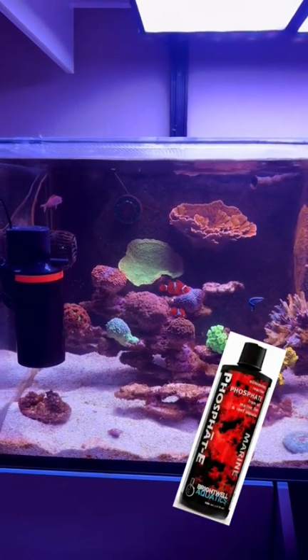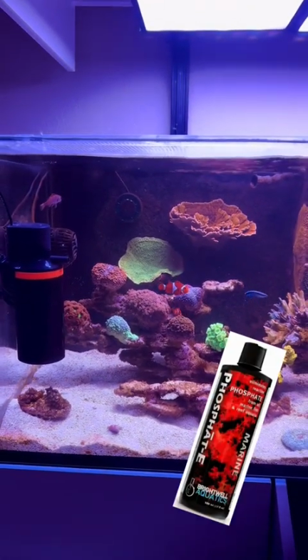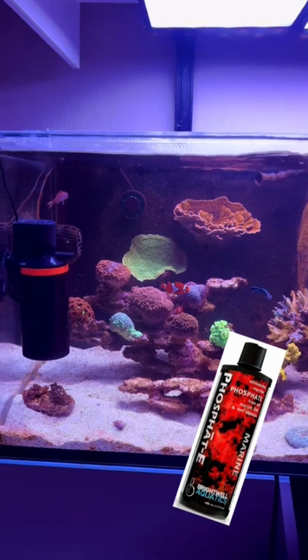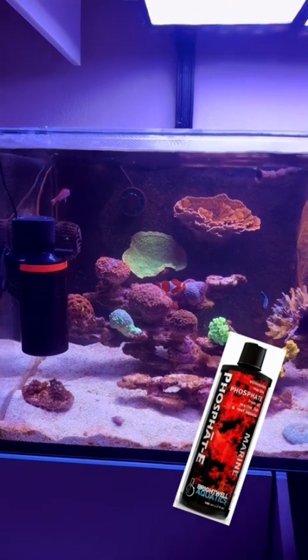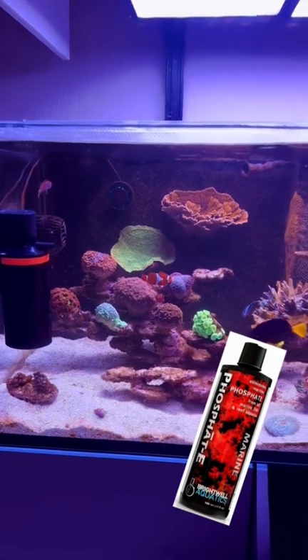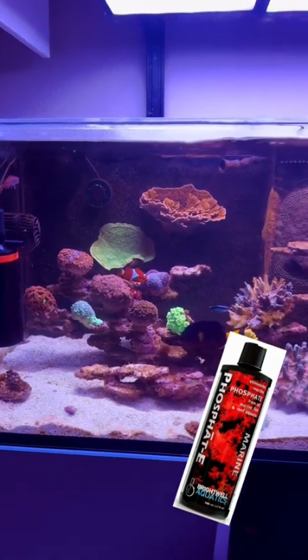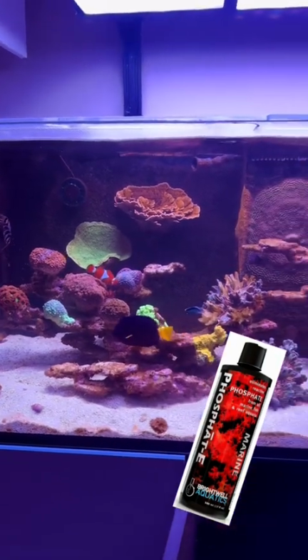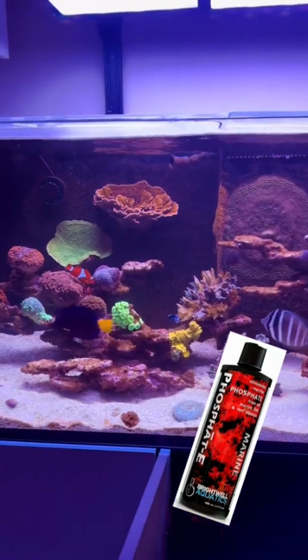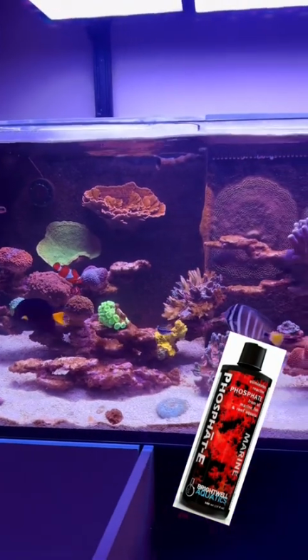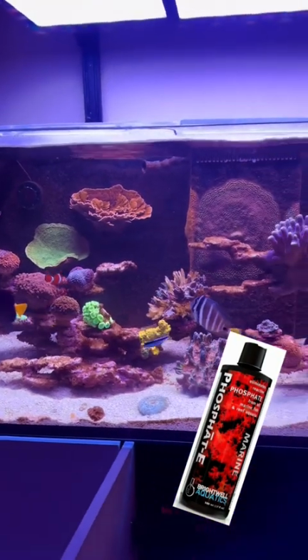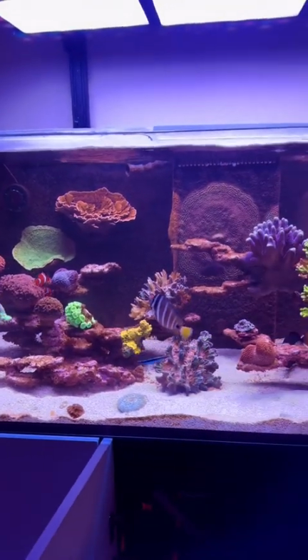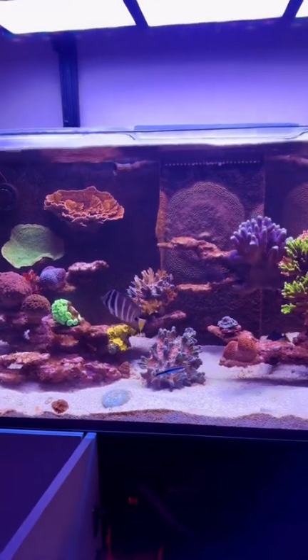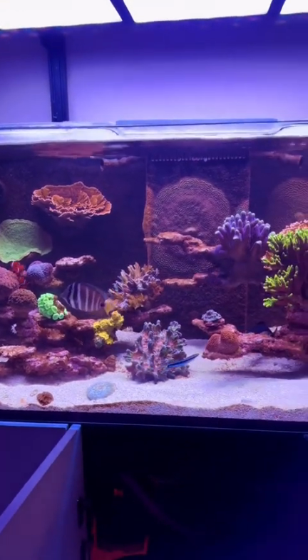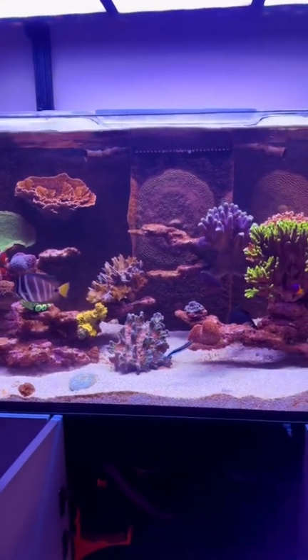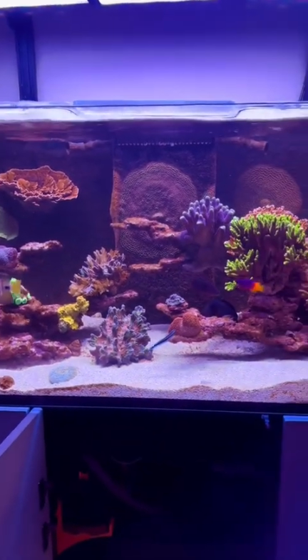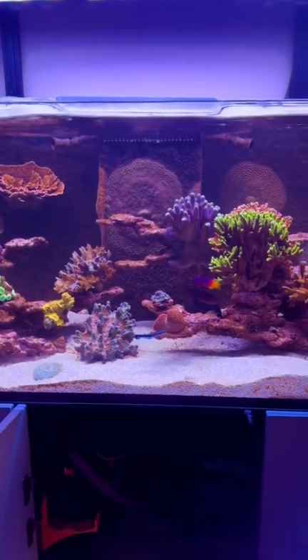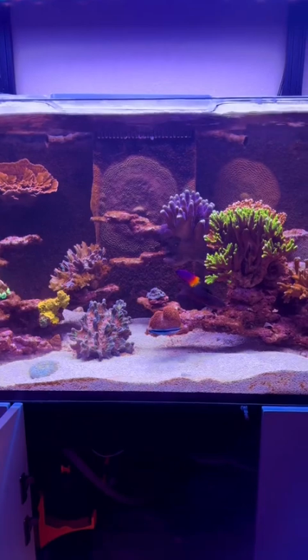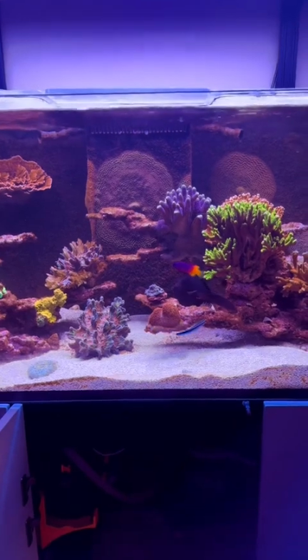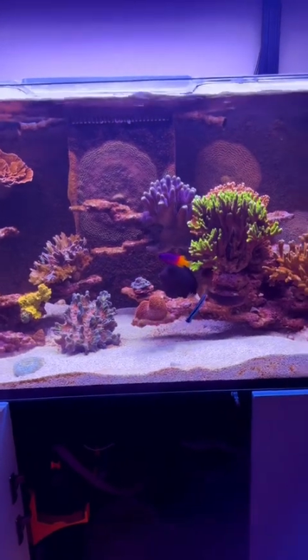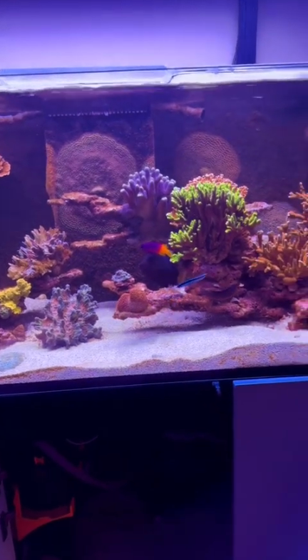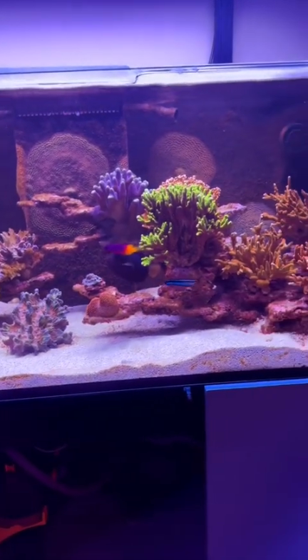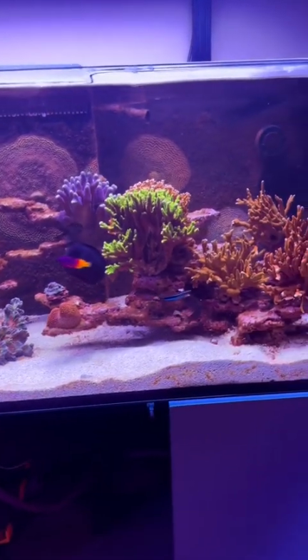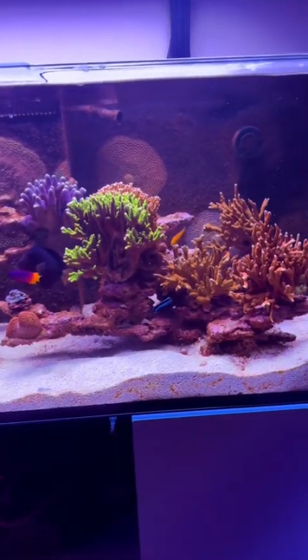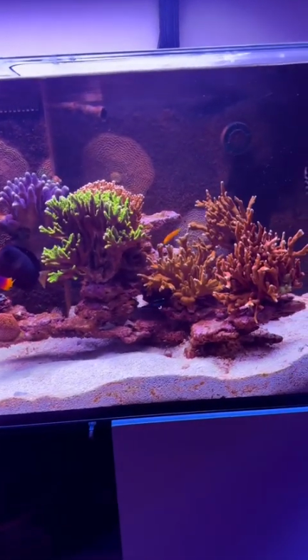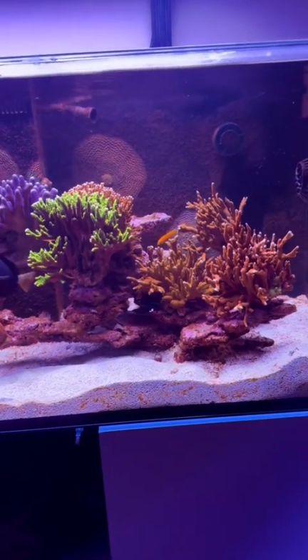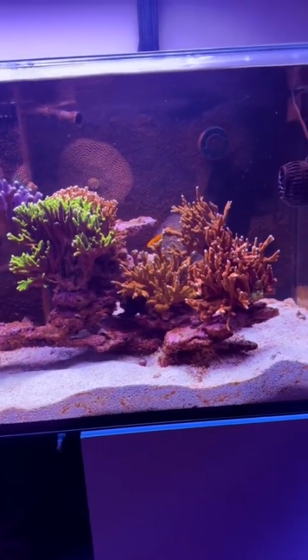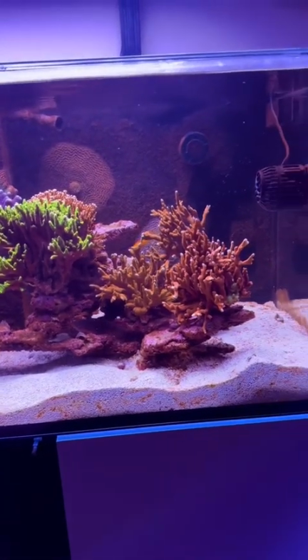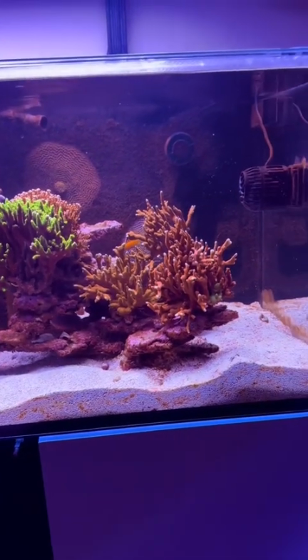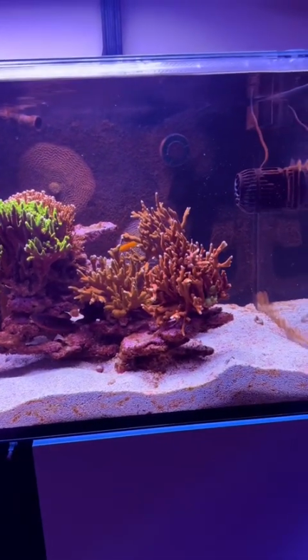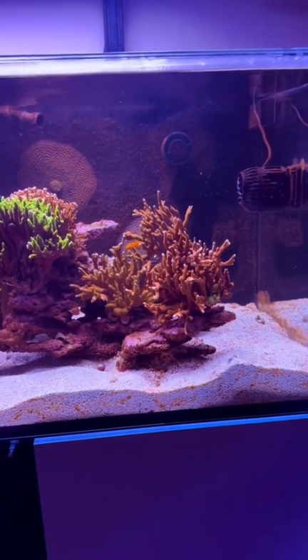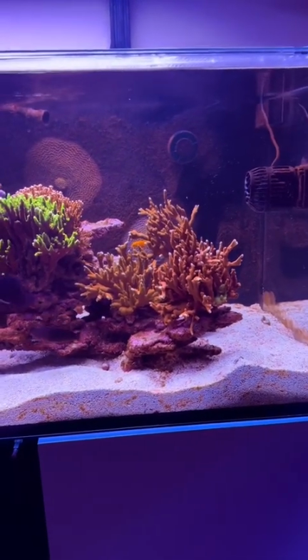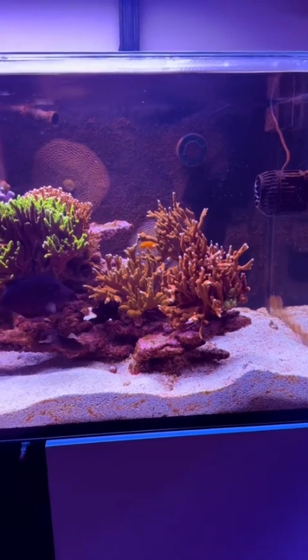One of the things I'm doing to help bring the phosphate down is I am using Phosphate-E from Brightwell to bring the phosphate down. That's basically a diluted lanthanum chloride, so it's doing a good job, but you have to be really, really careful.